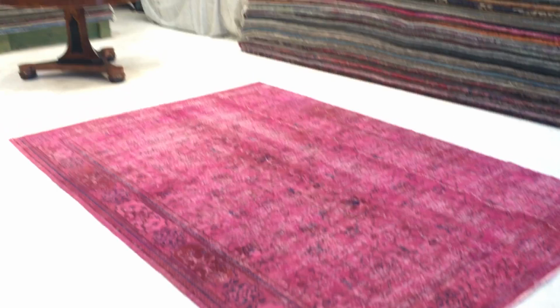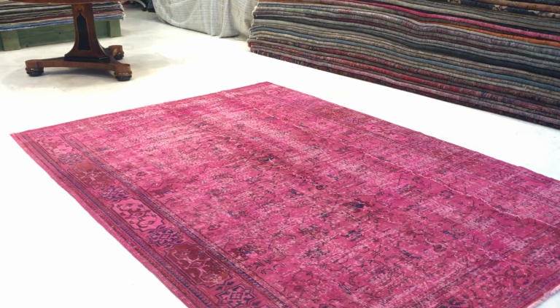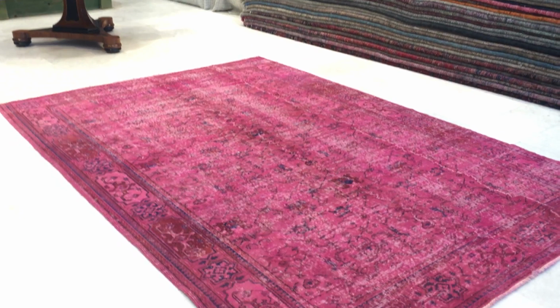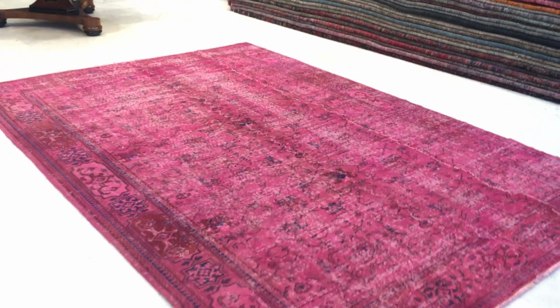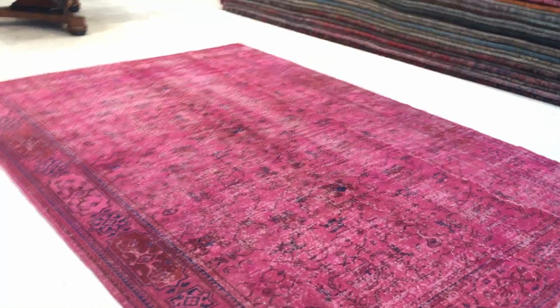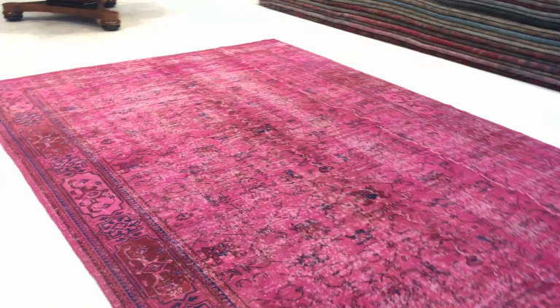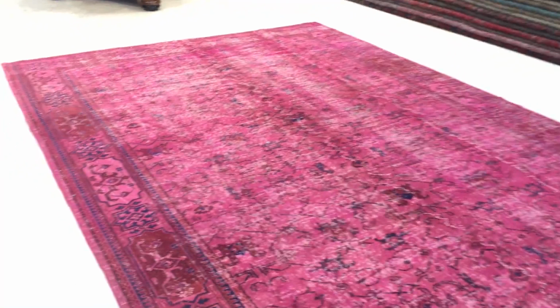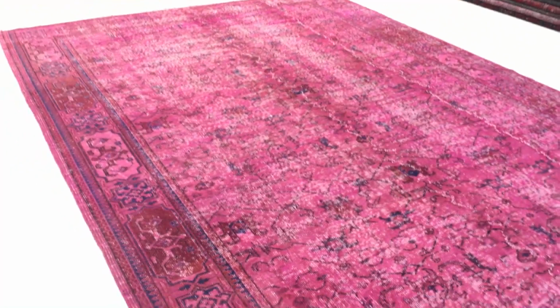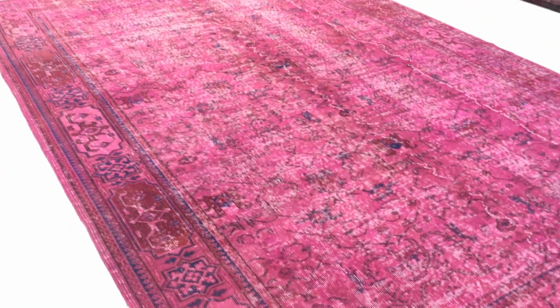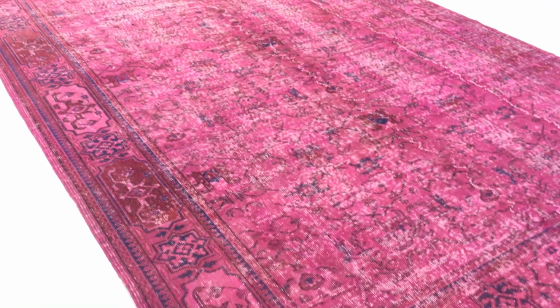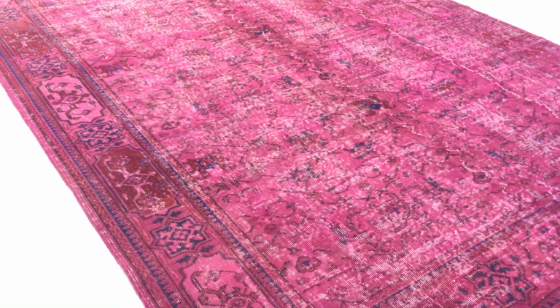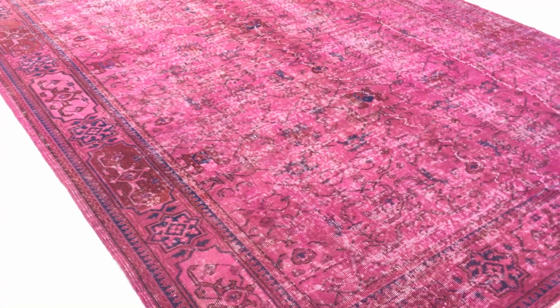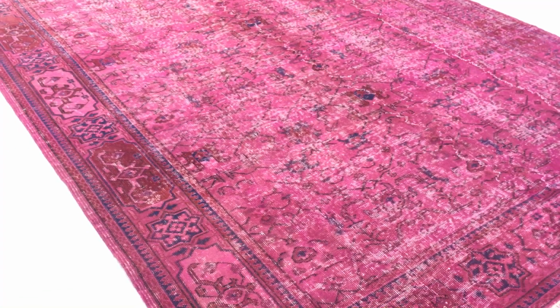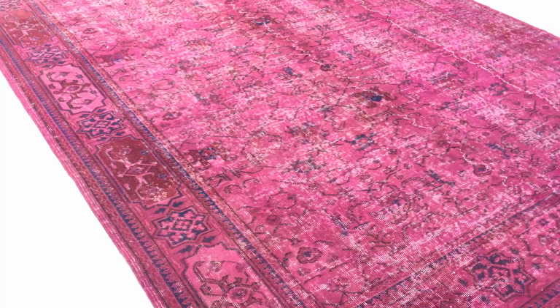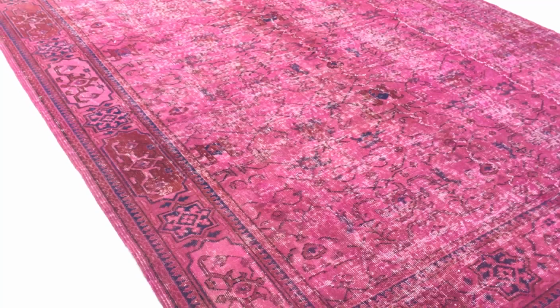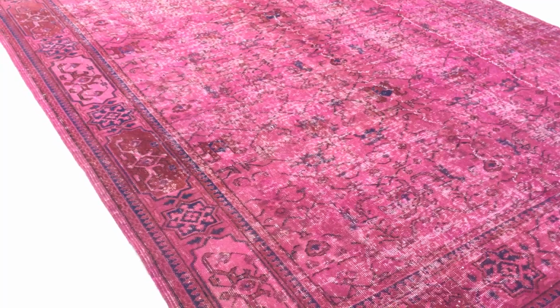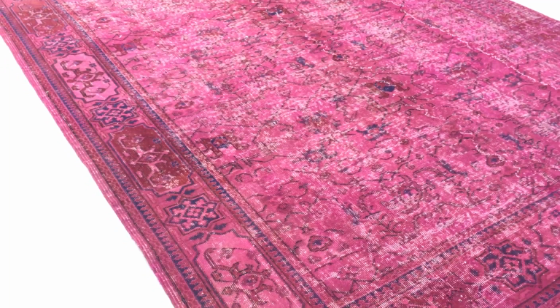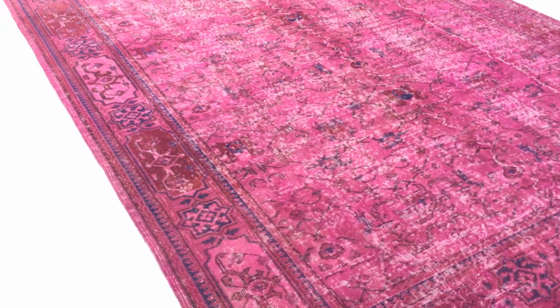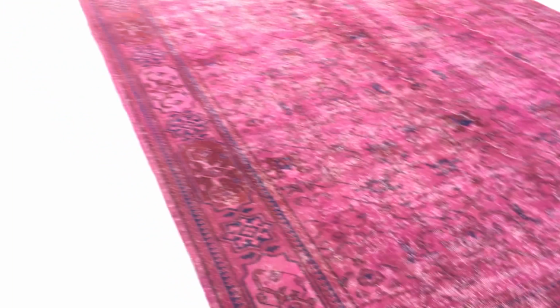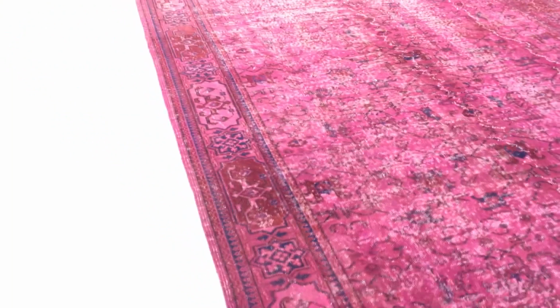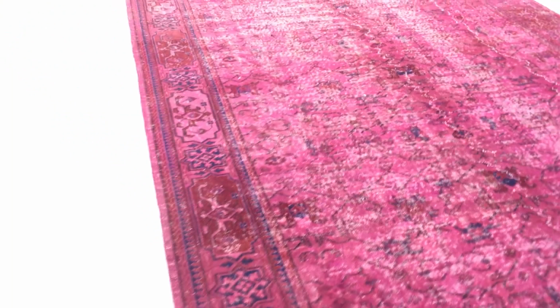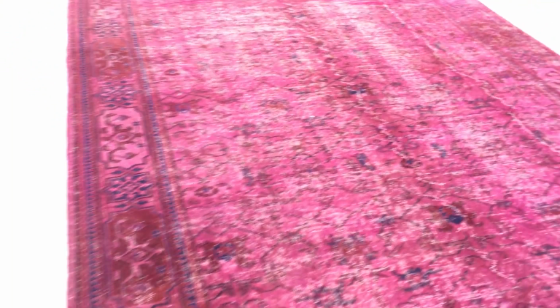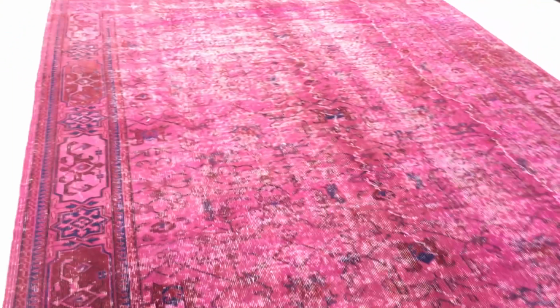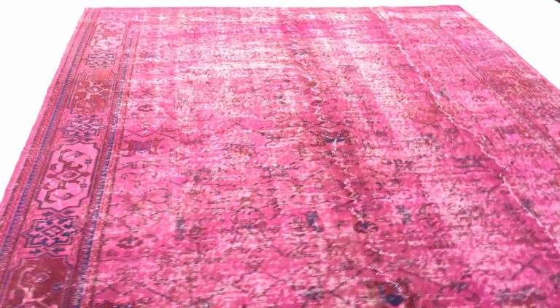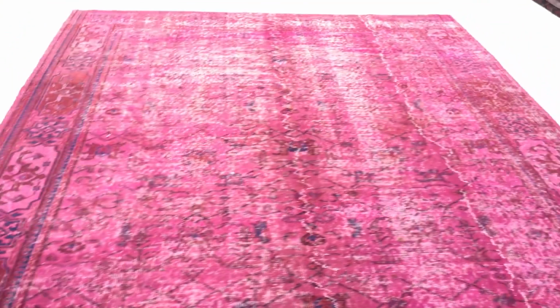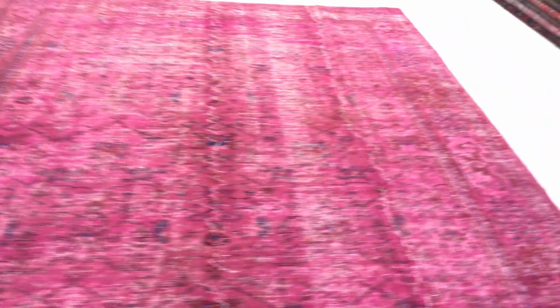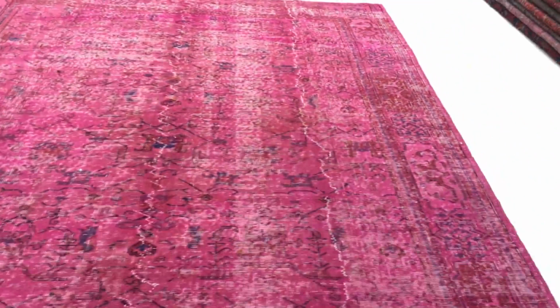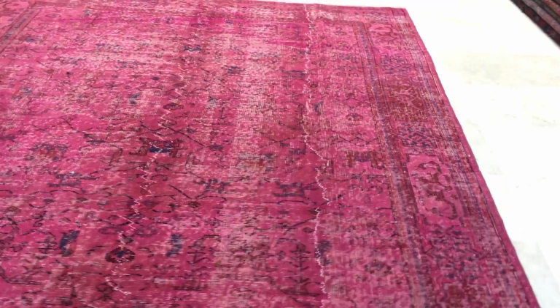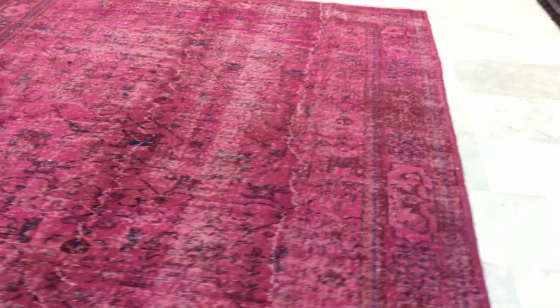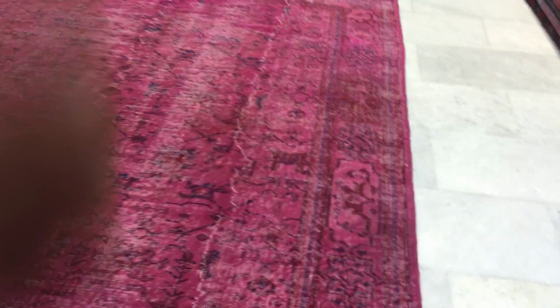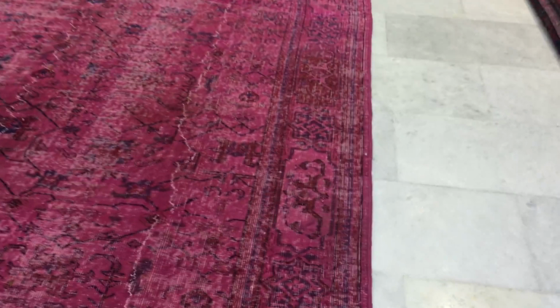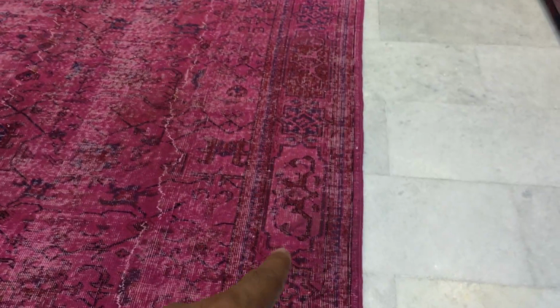Absolutely stunning, beautiful pink foxy color tone to it, beautiful symmetric design as well. A very happy carpet — this is a carpet that just freshens up any space, any area, makes it a happy zone.